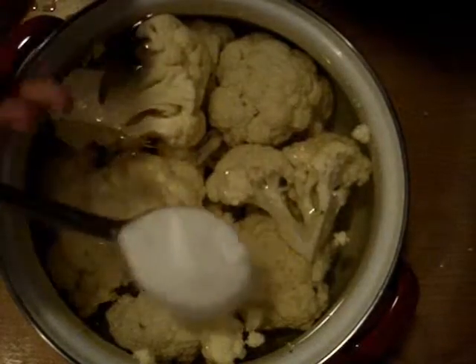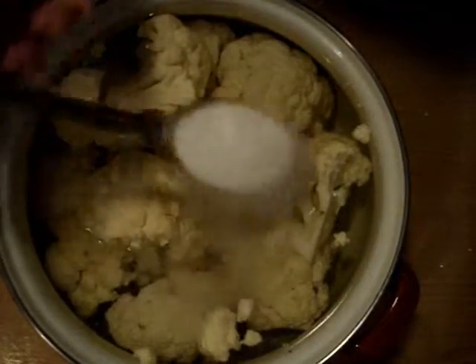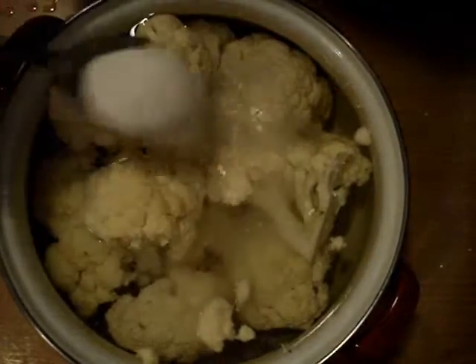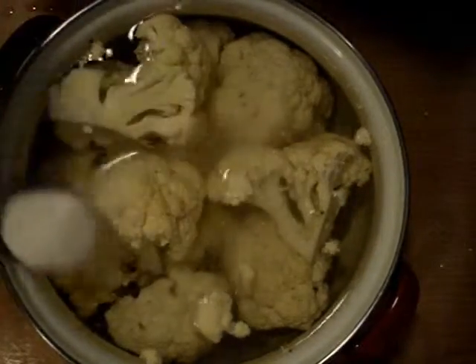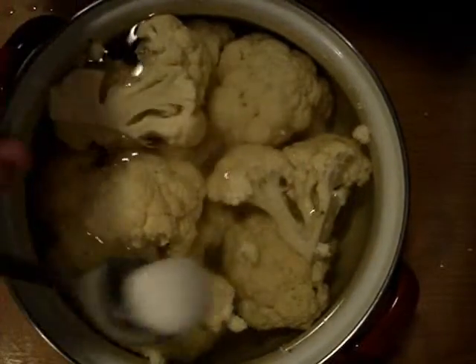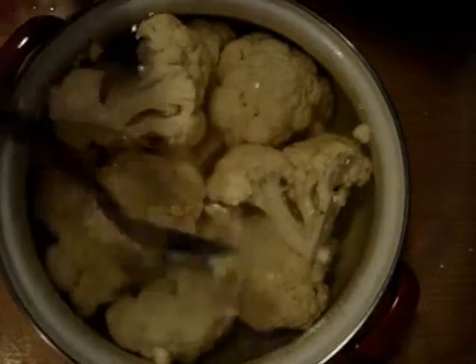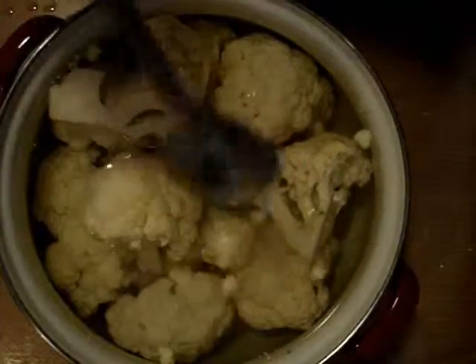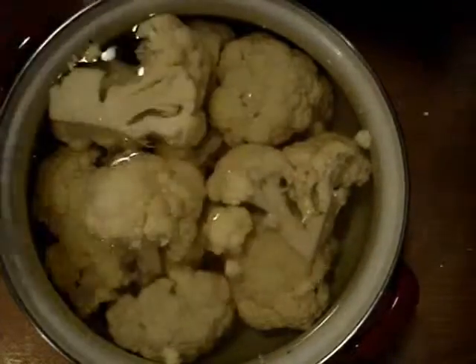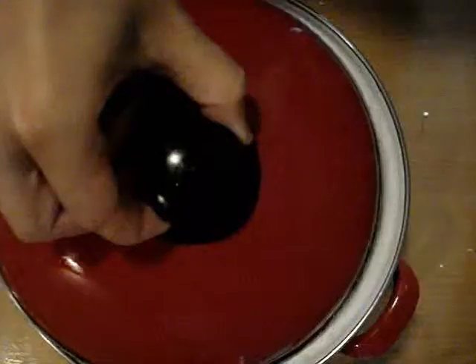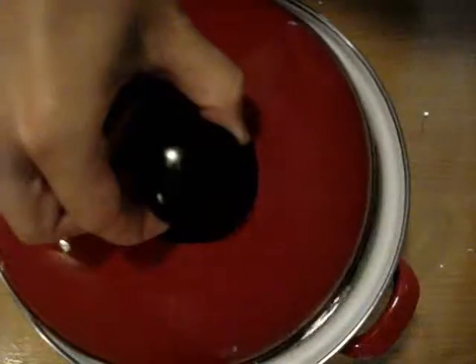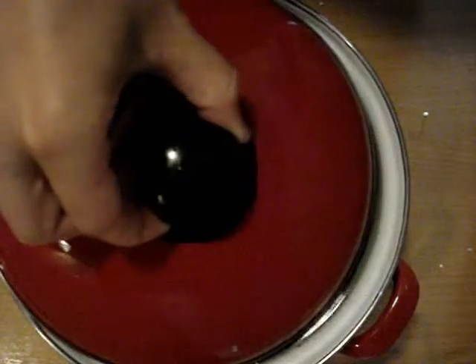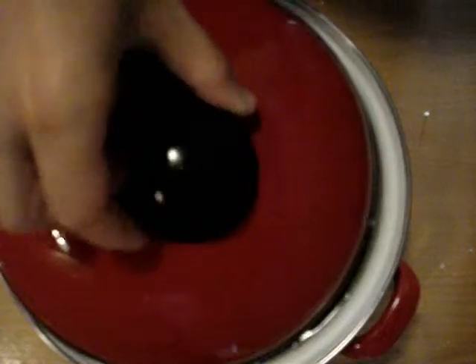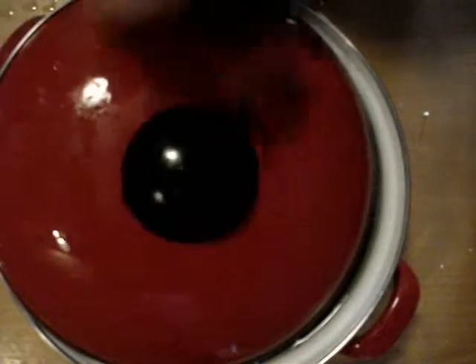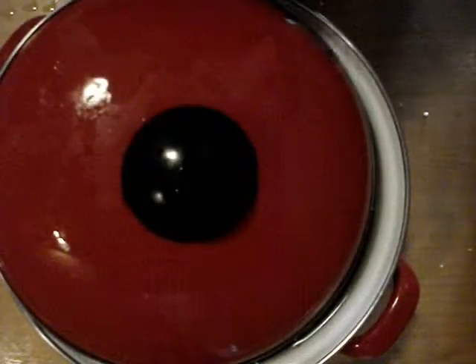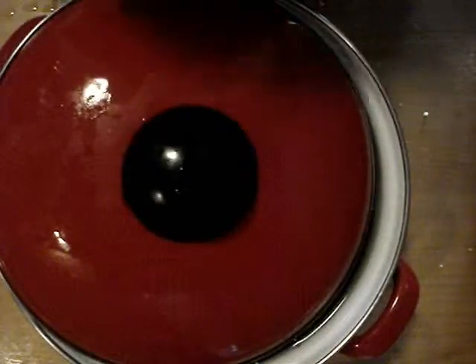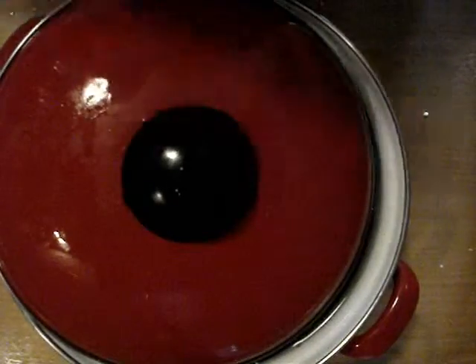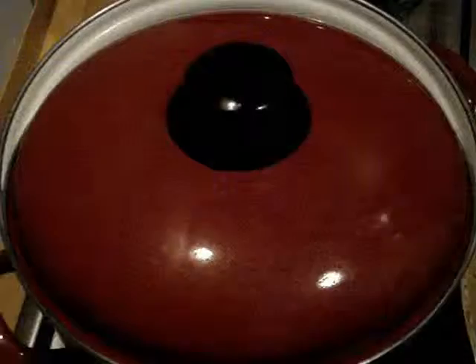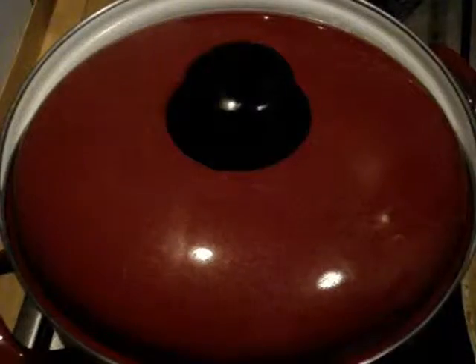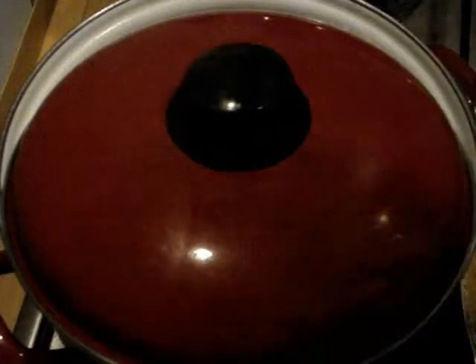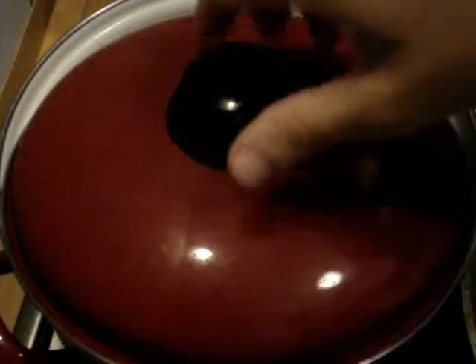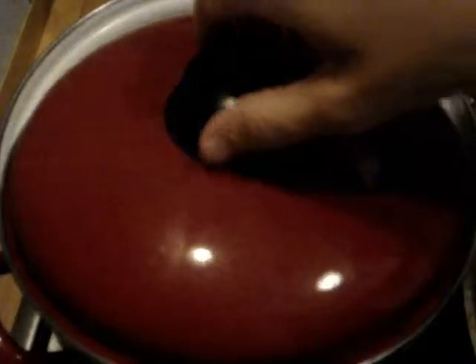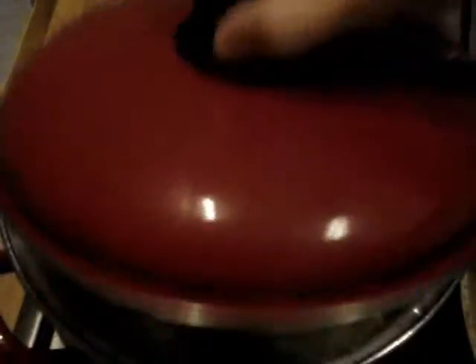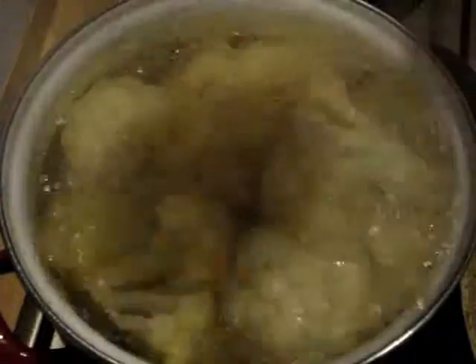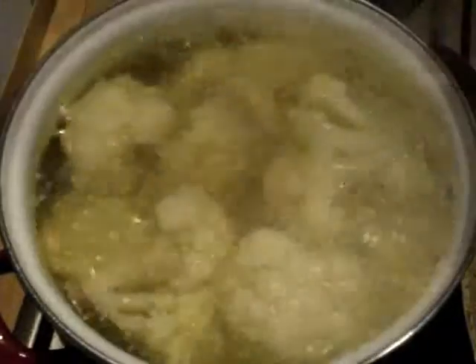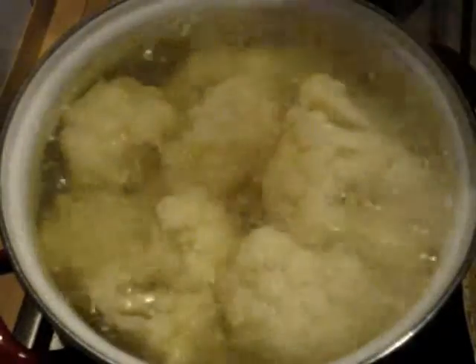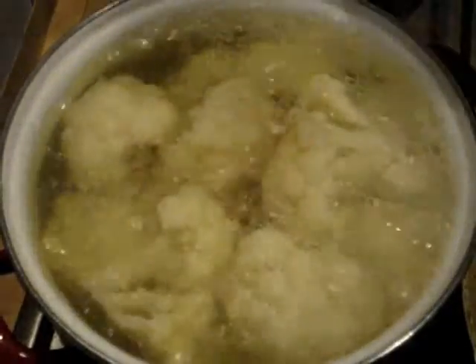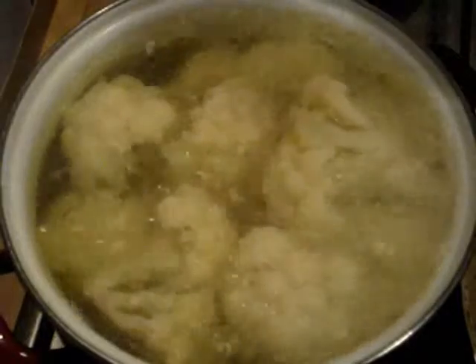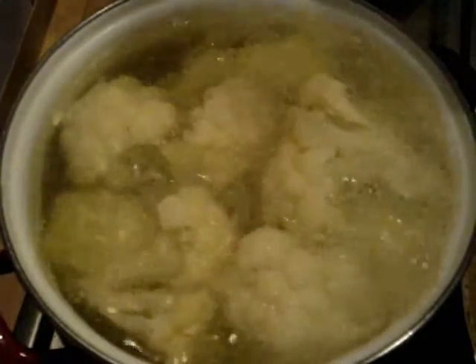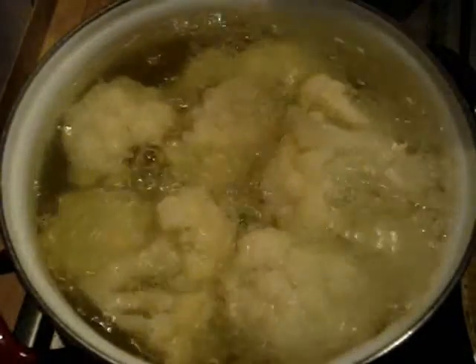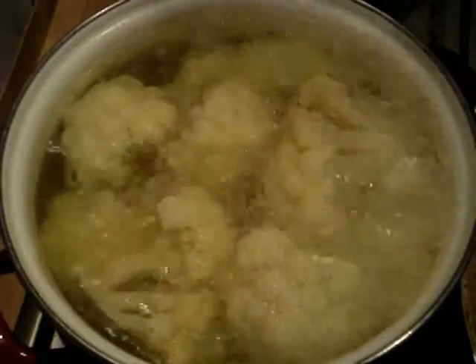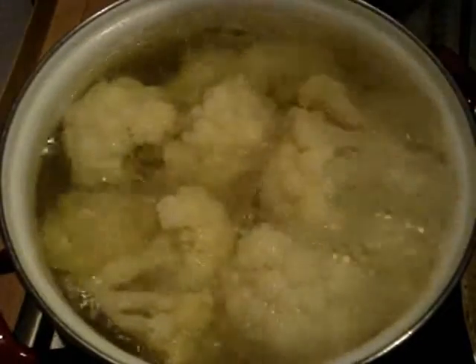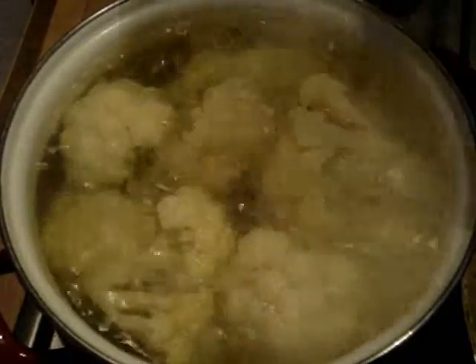Add salt, cover and bring it to boil. Cook about 12 minutes on a medium heat.